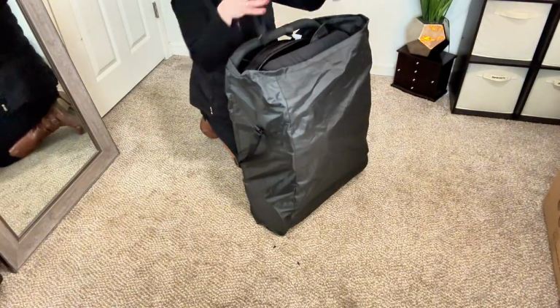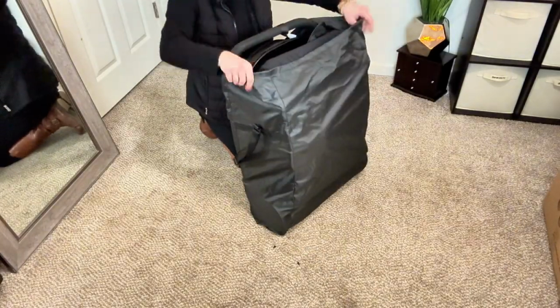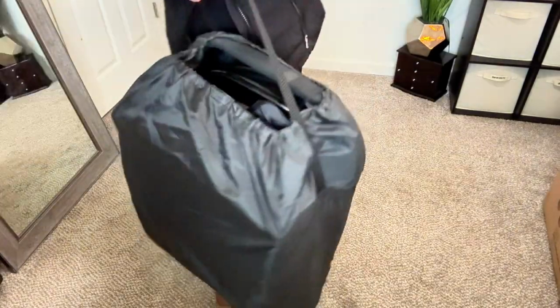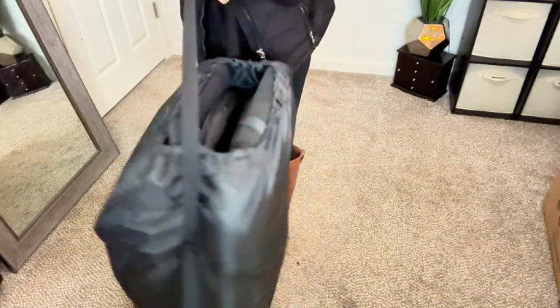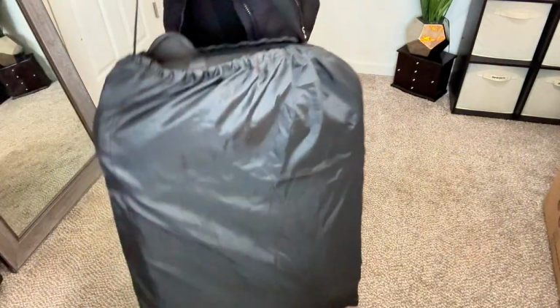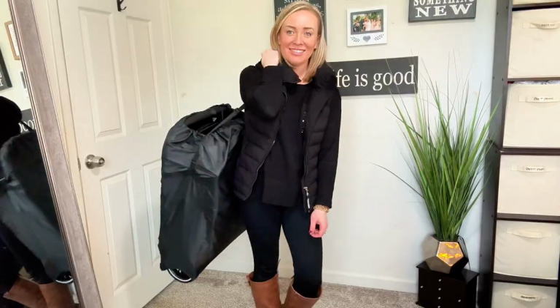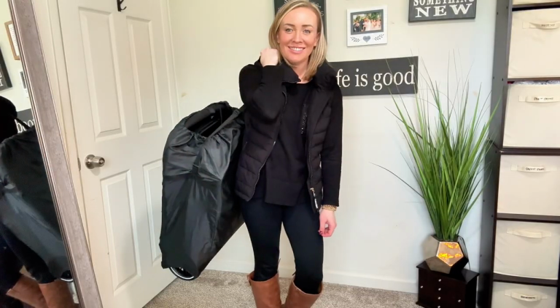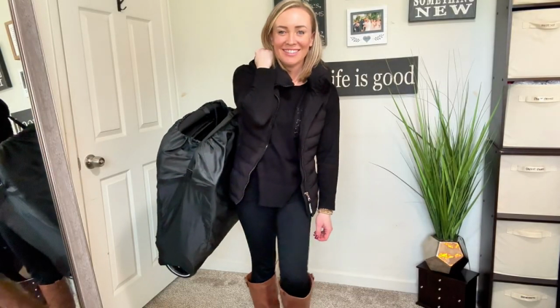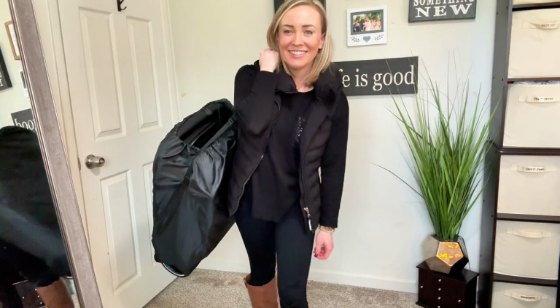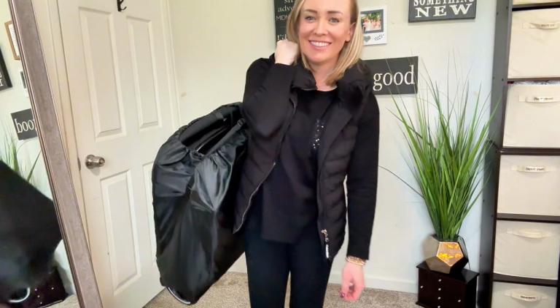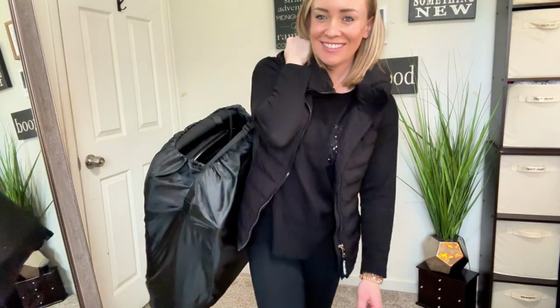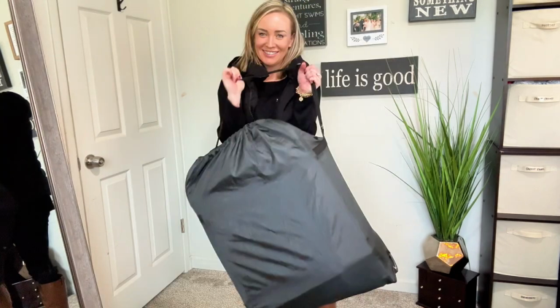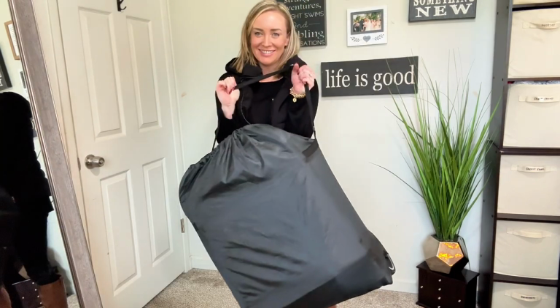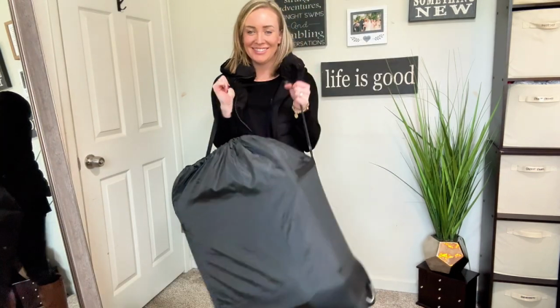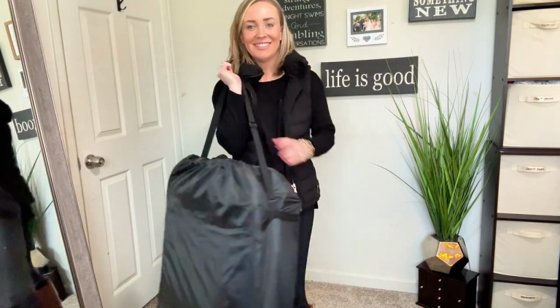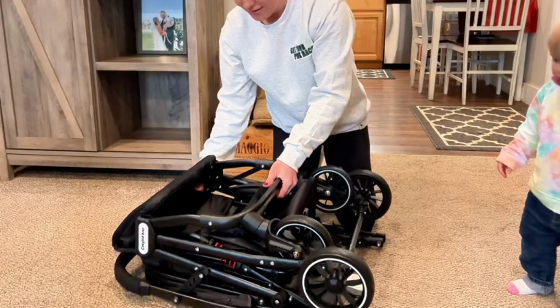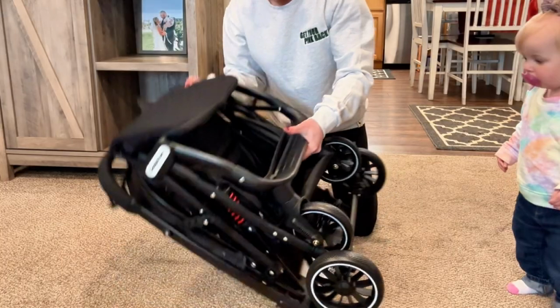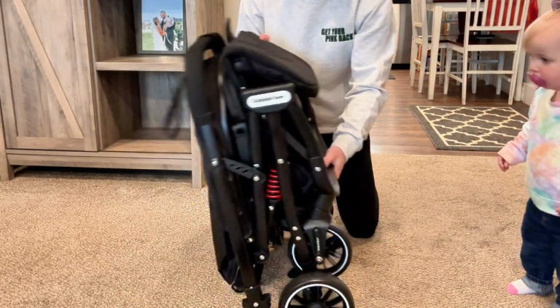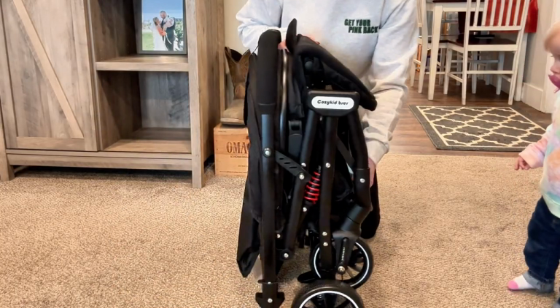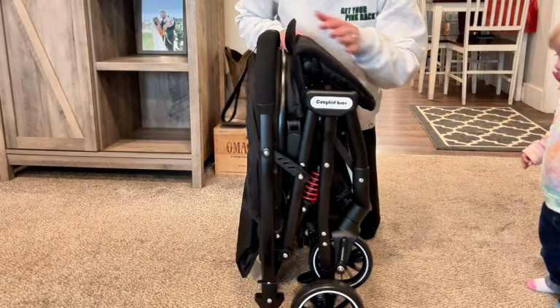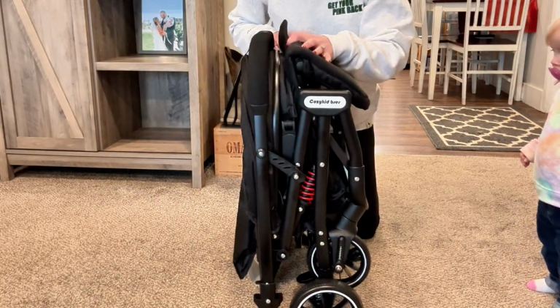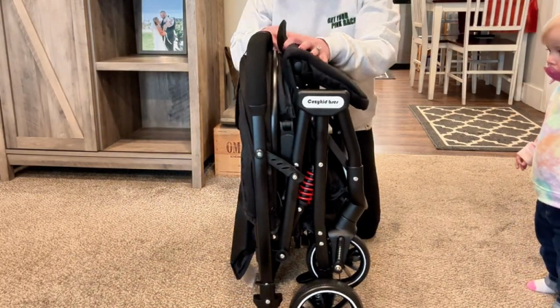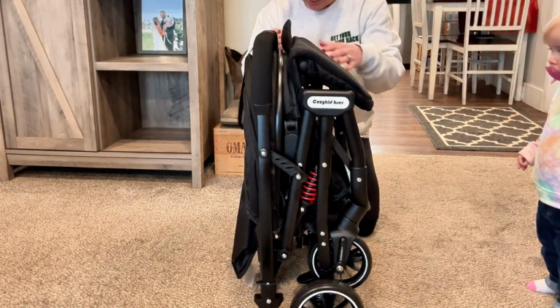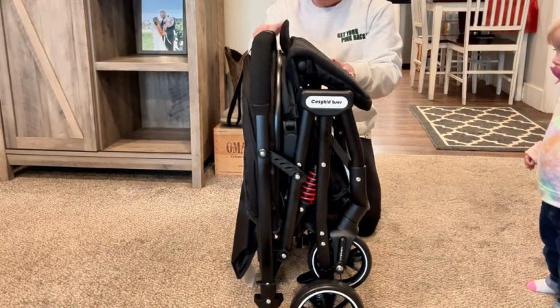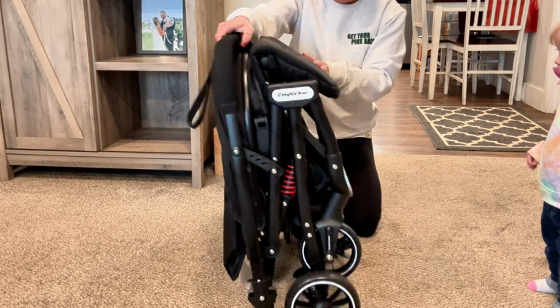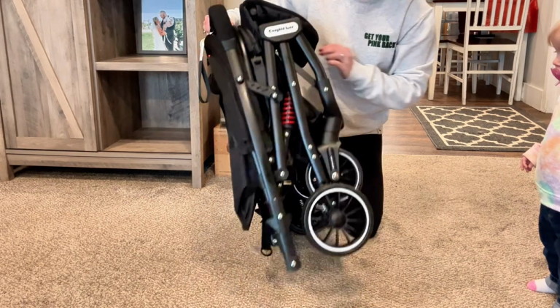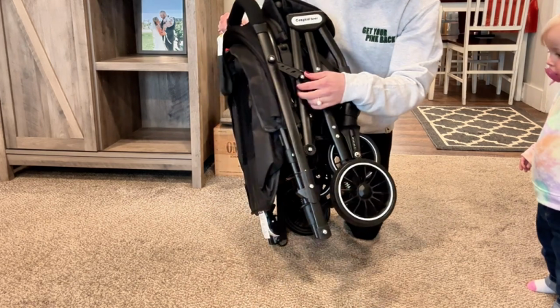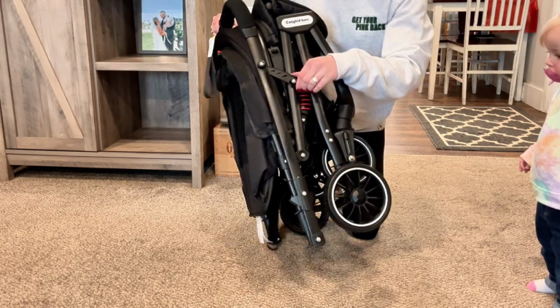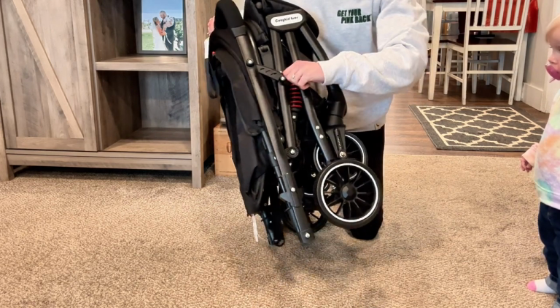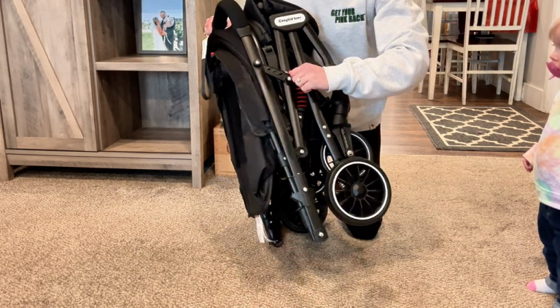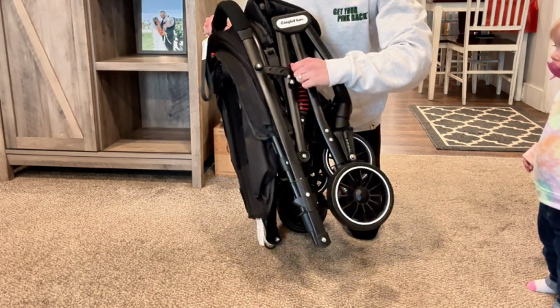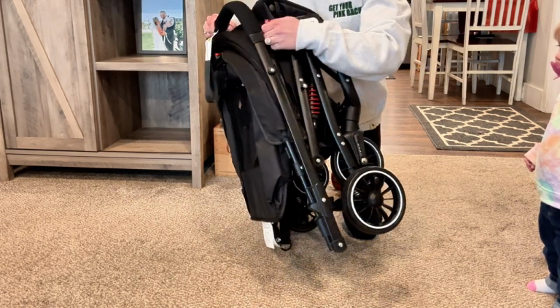I am 5'2" and this is super easy for me to carry around even with all the extras. There is also a lock on the side to keep the stroller secure if you do not want to use the bag, which is great when throwing it in the car or just on the go.